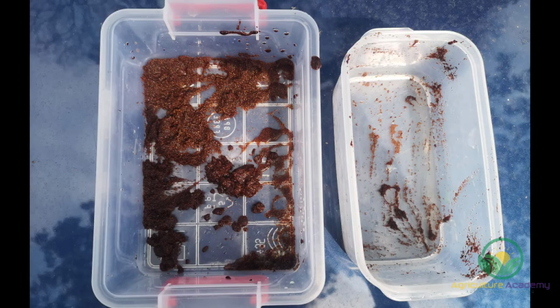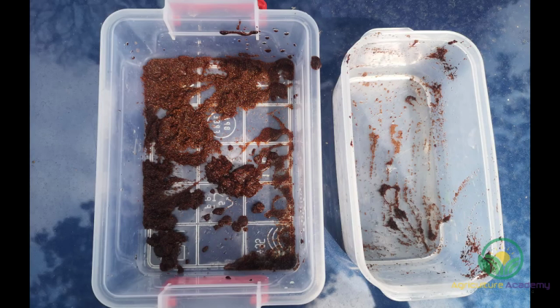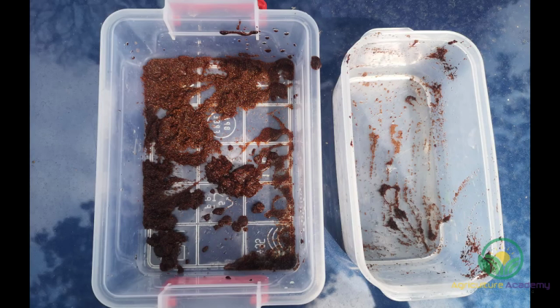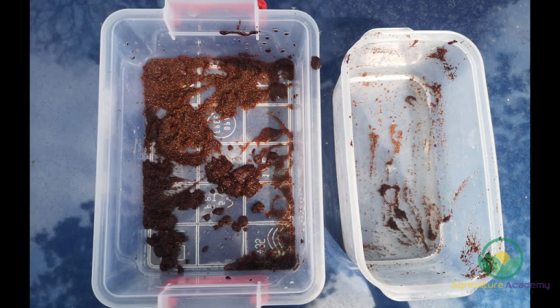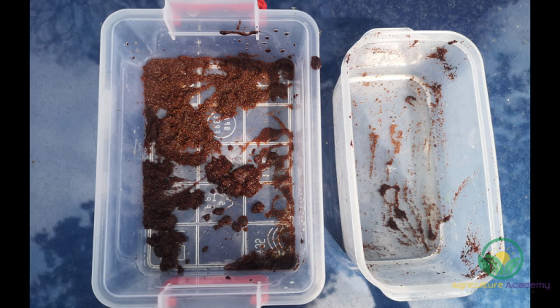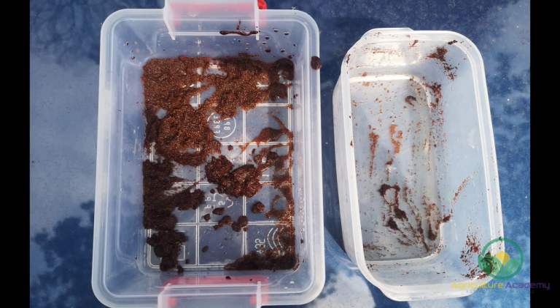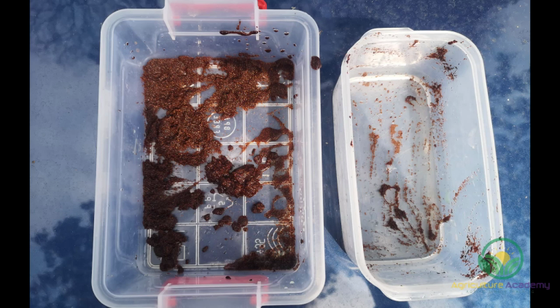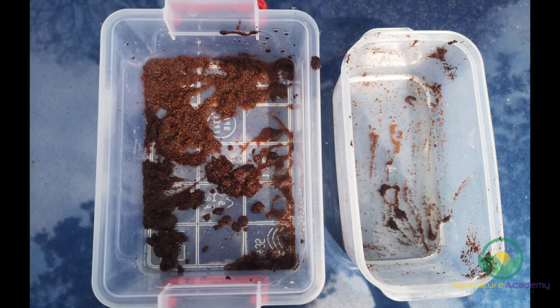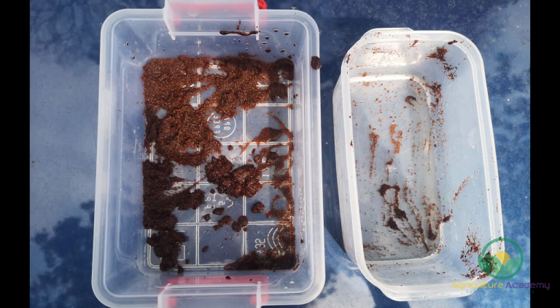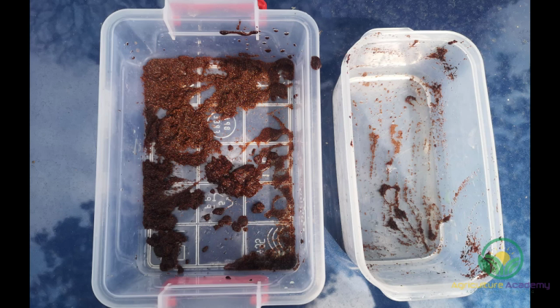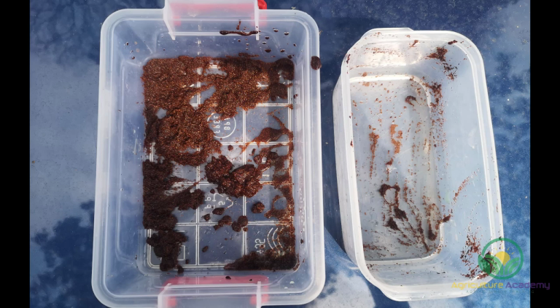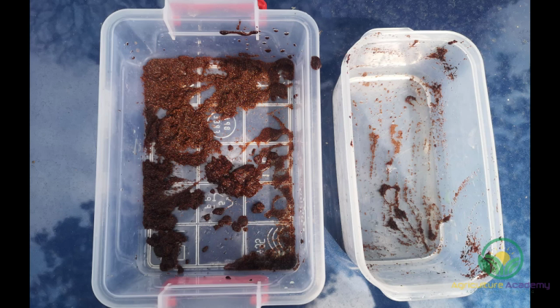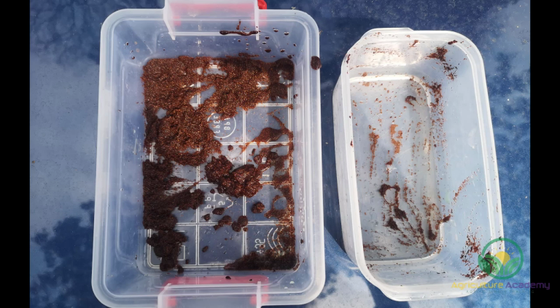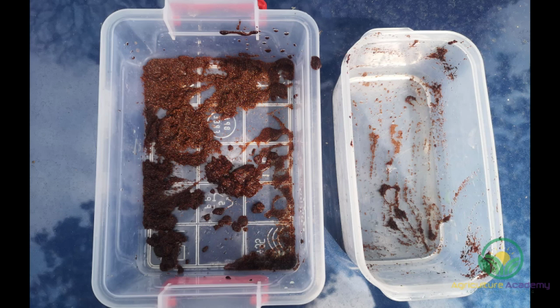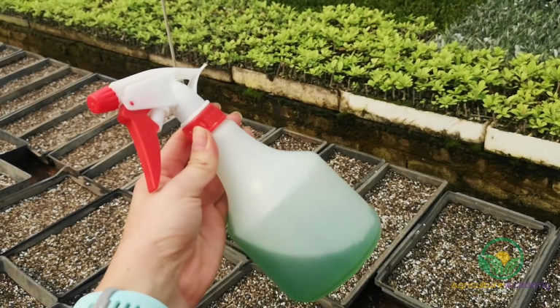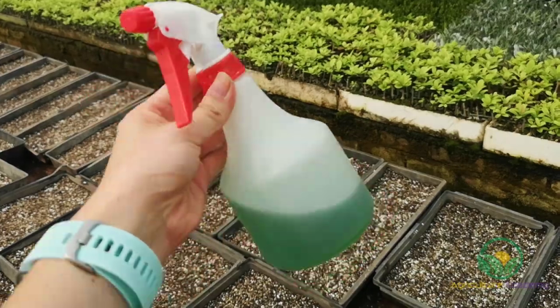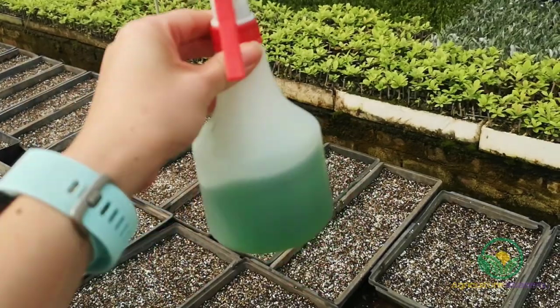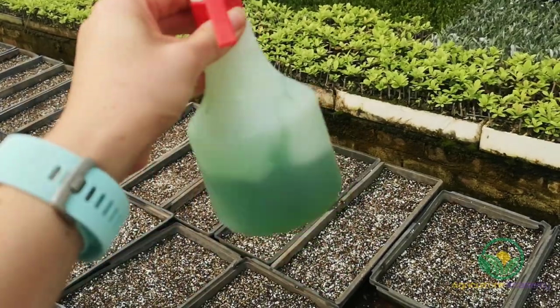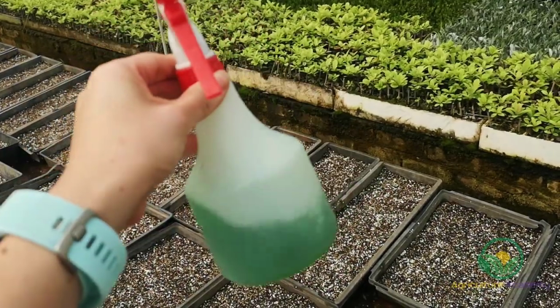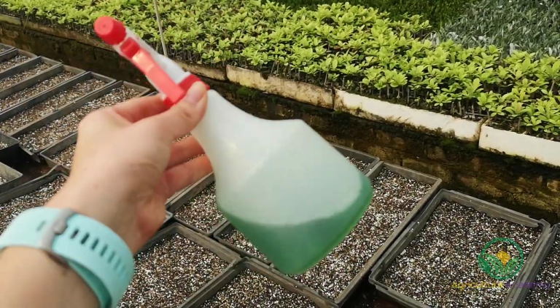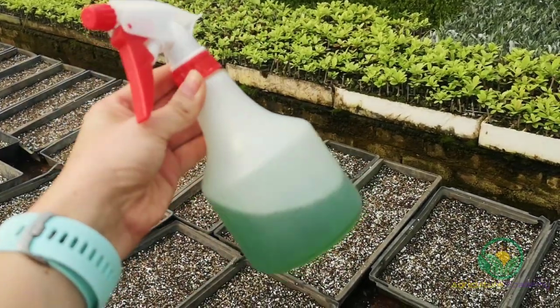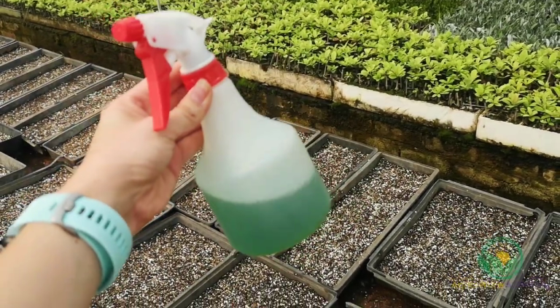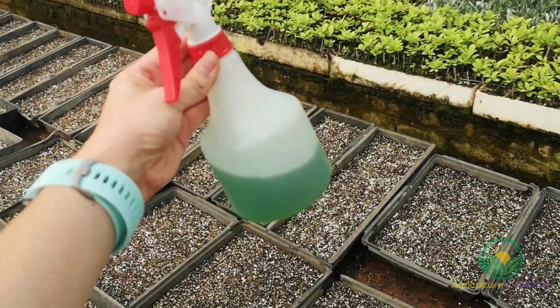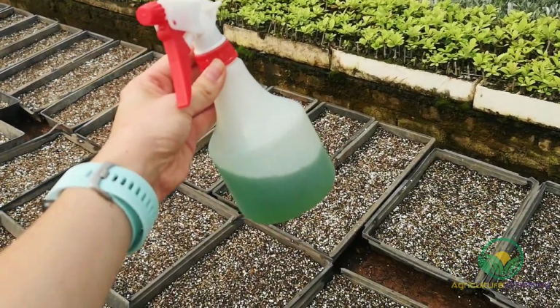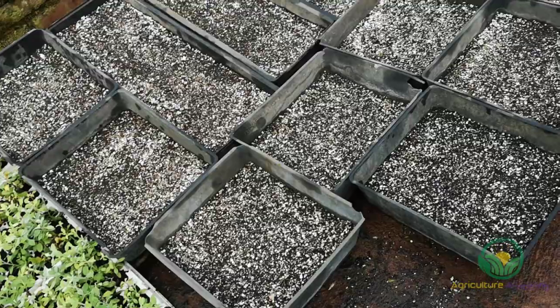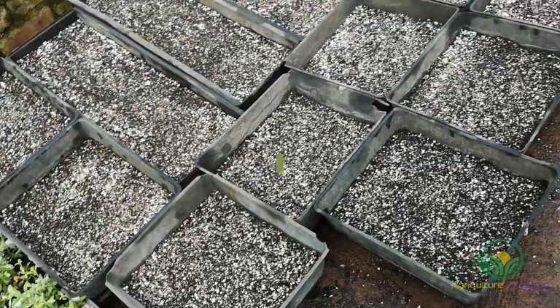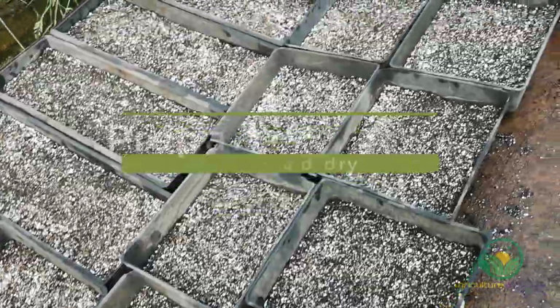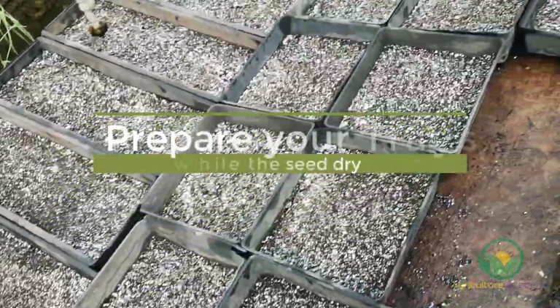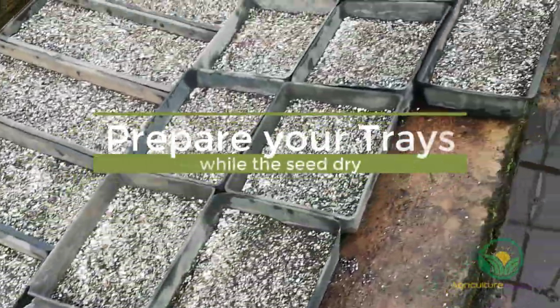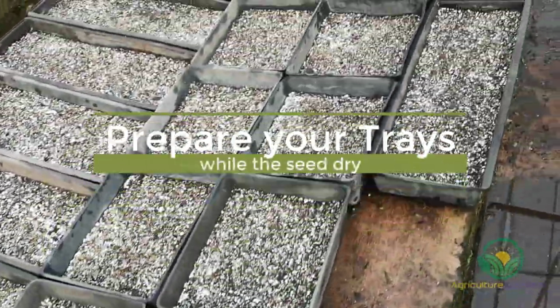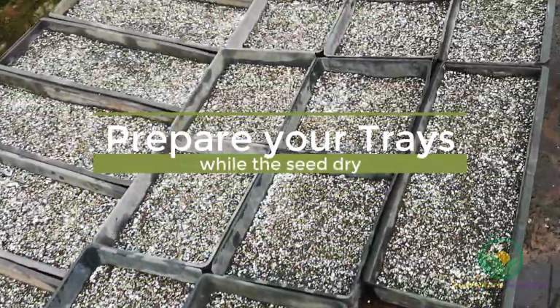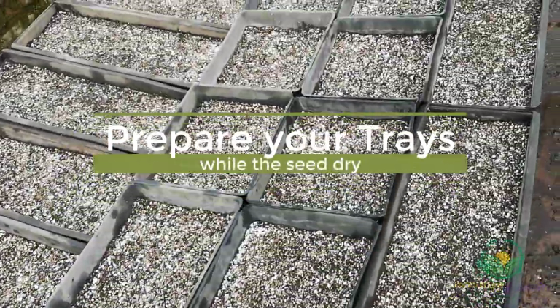Once your seed have soaked, remove the excess water and leave your seed in a sunny spot to evaporate the rest. Do not throw away the smoke water — instead pour it into a spray bottle and save it for later. While you wait for your seed to dry, you can prepare your planting trays.